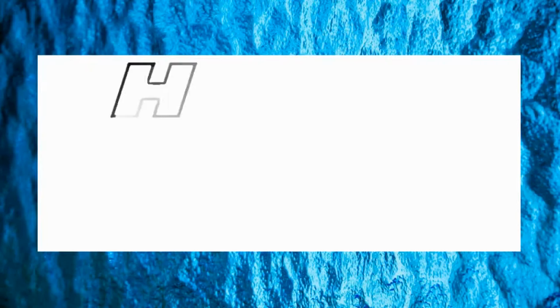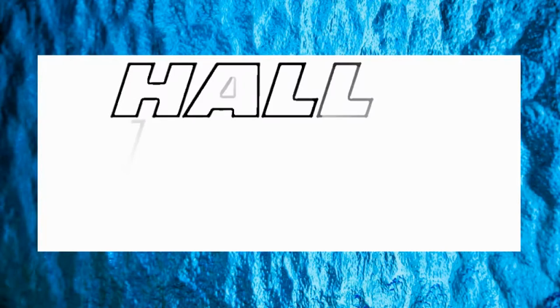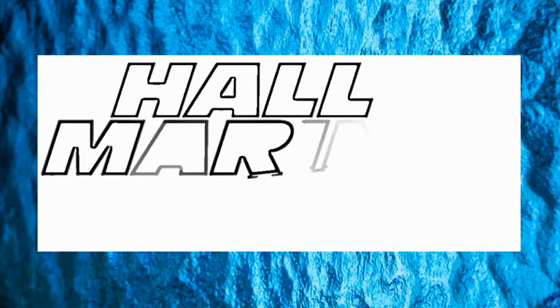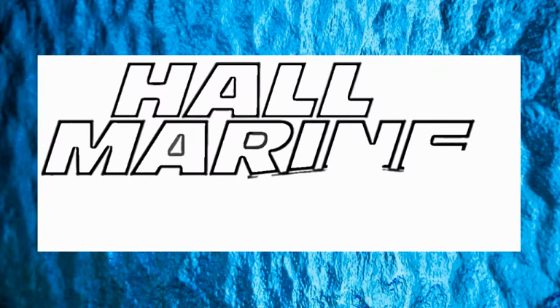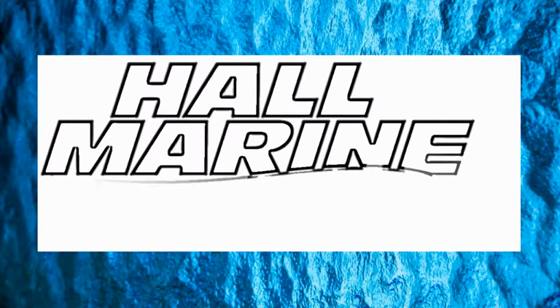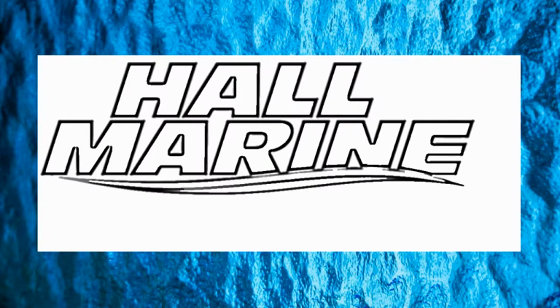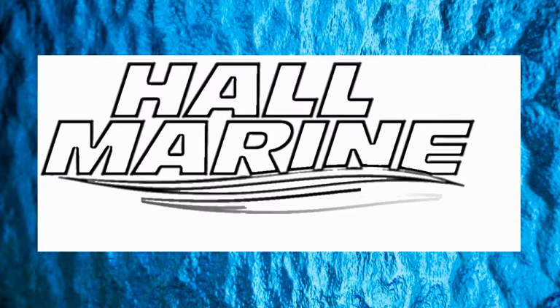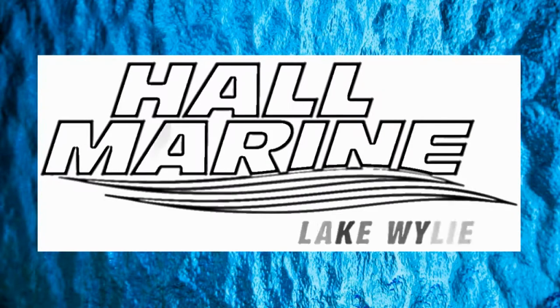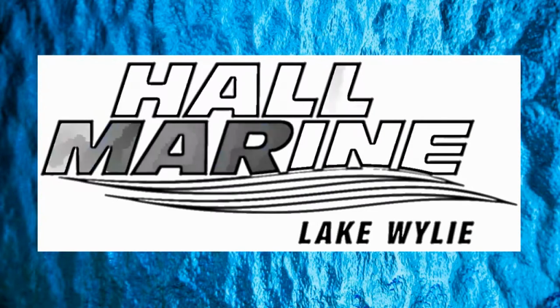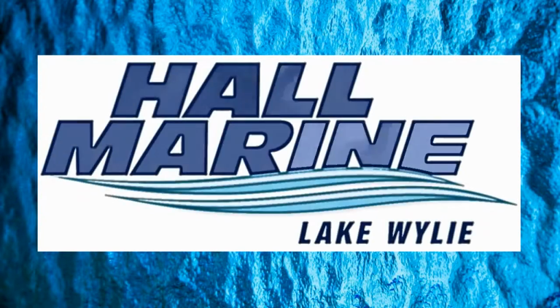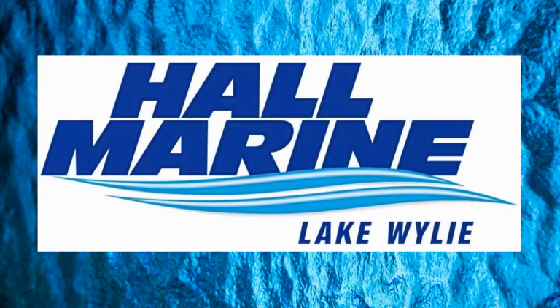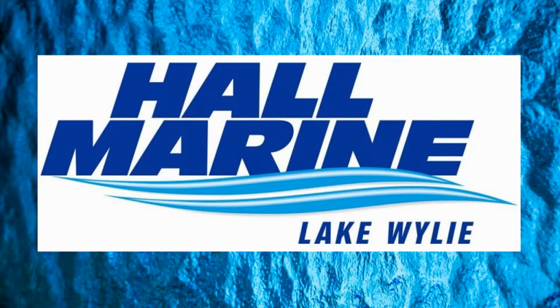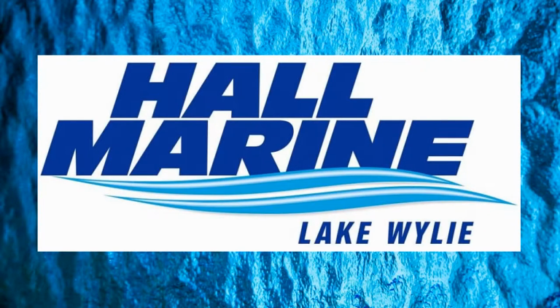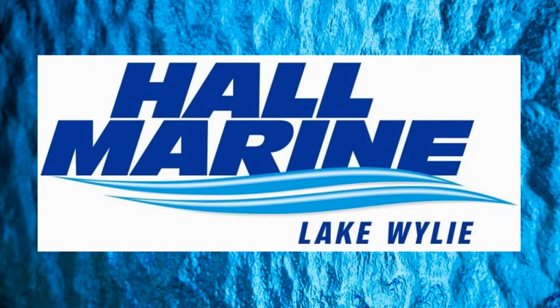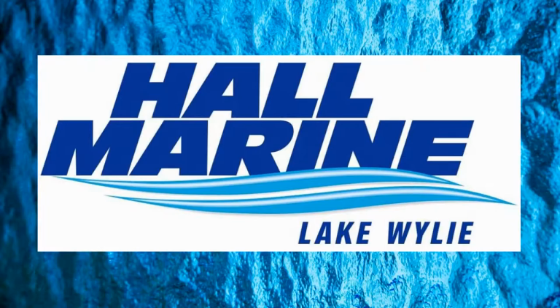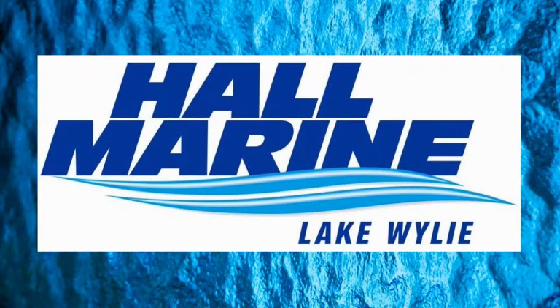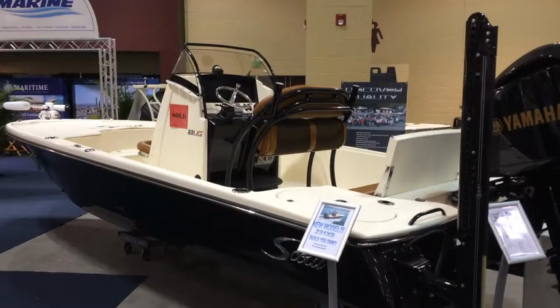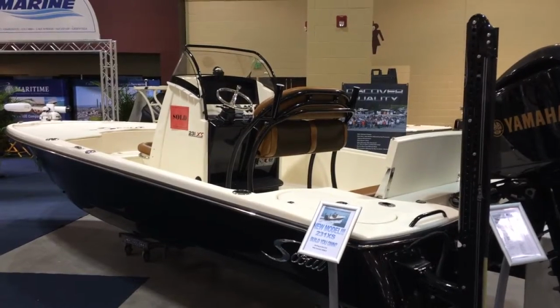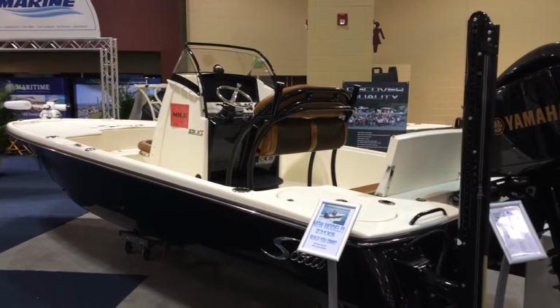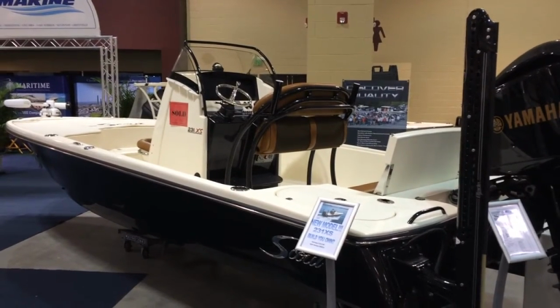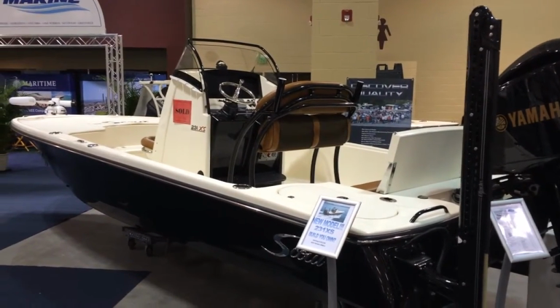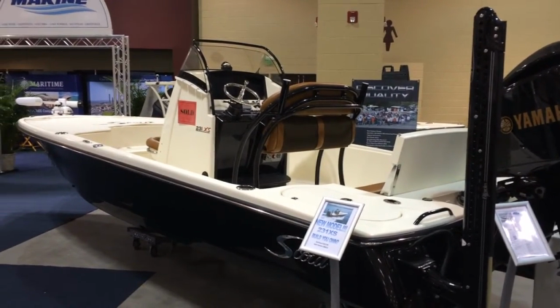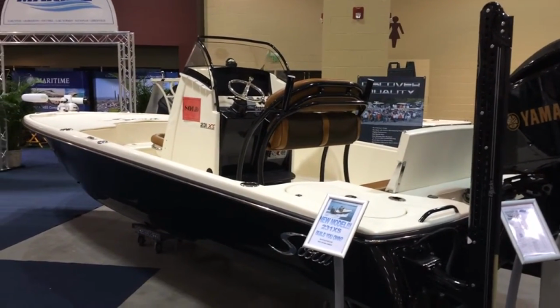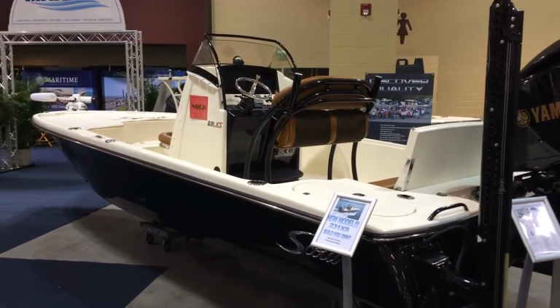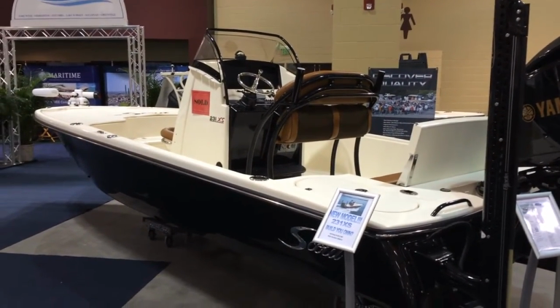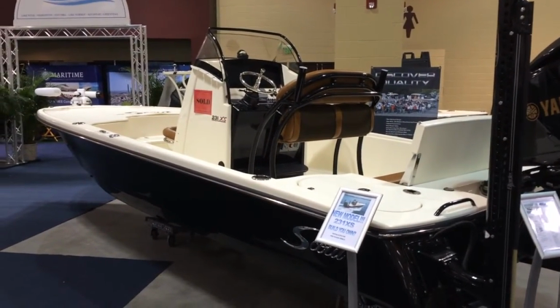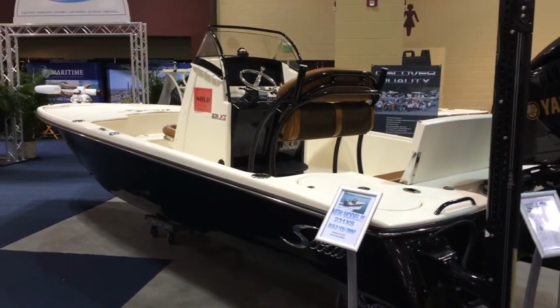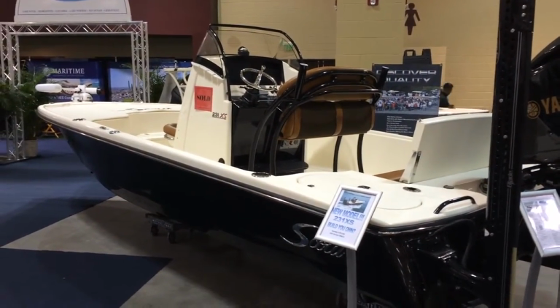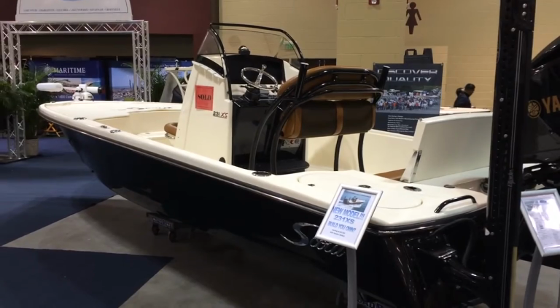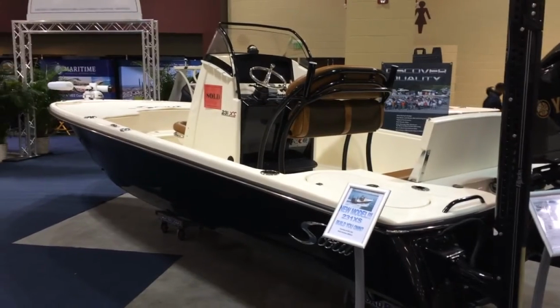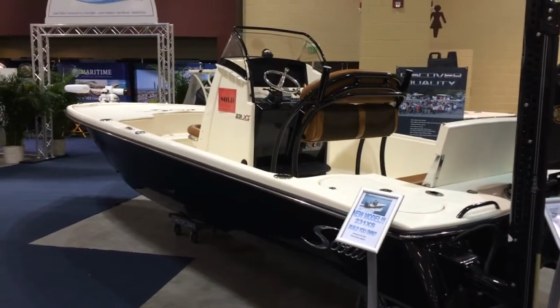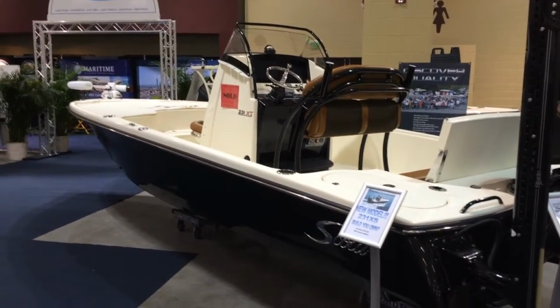Hi, thanks for stopping by to check out this video from Hall Marine, Lake Wiley and Lake Wiley Marina. Hey everybody, thanks for stopping by to check out the Scout 231XS.